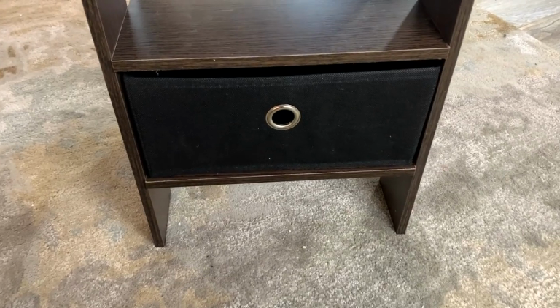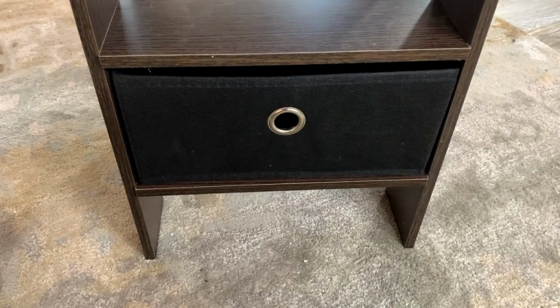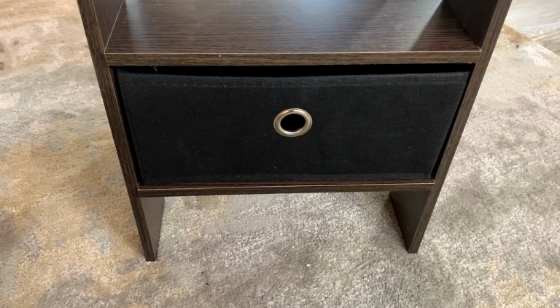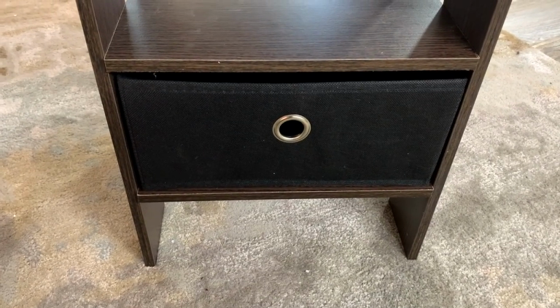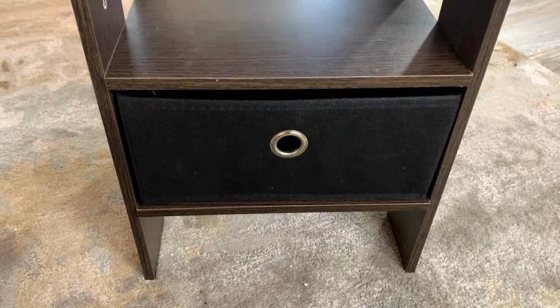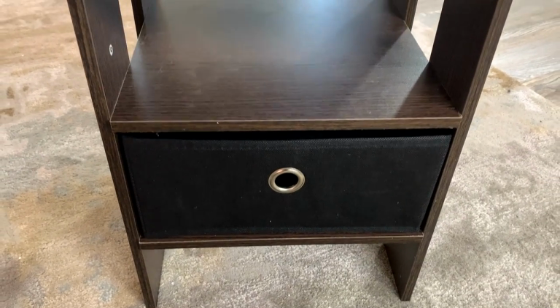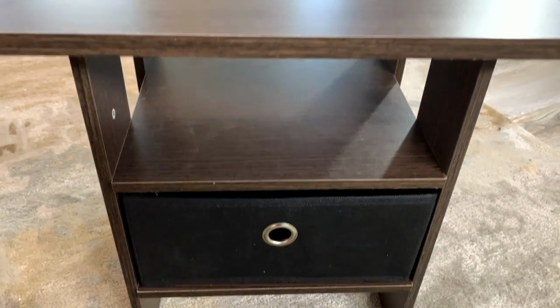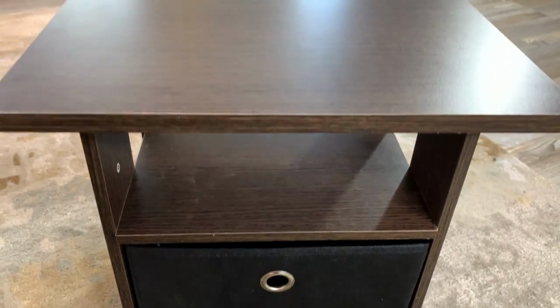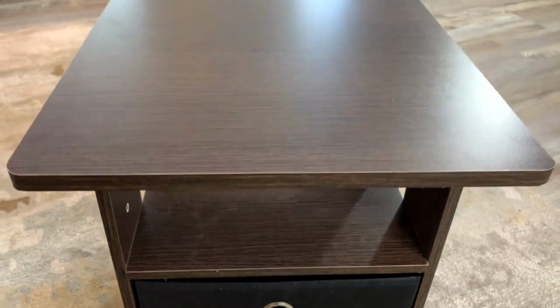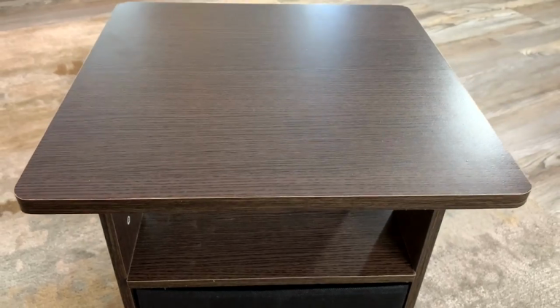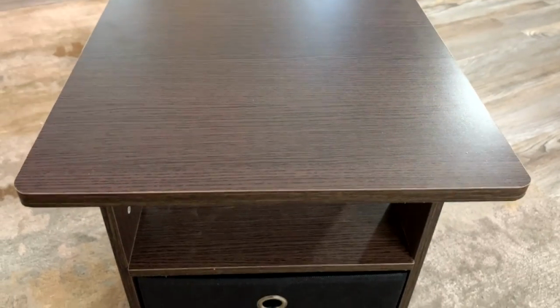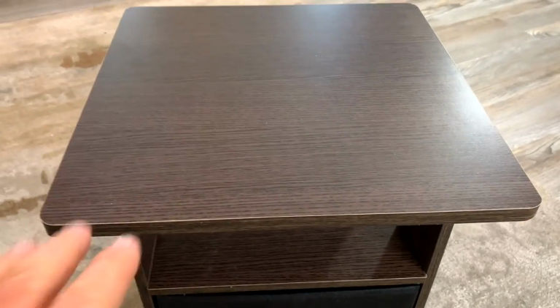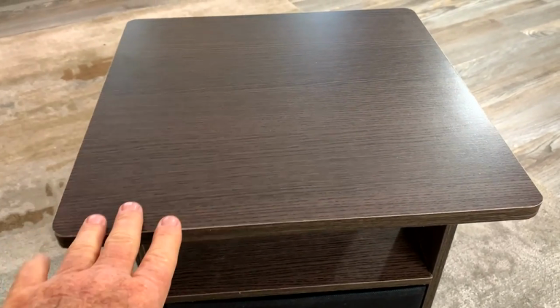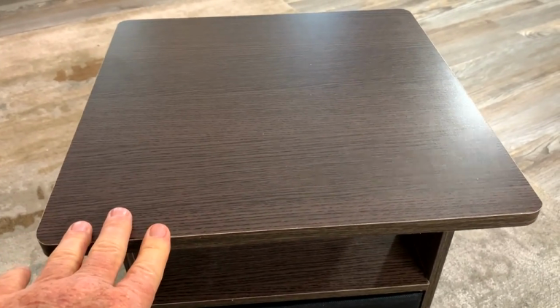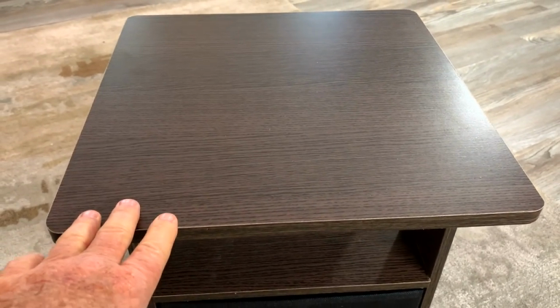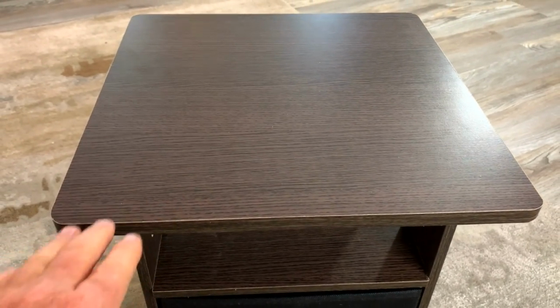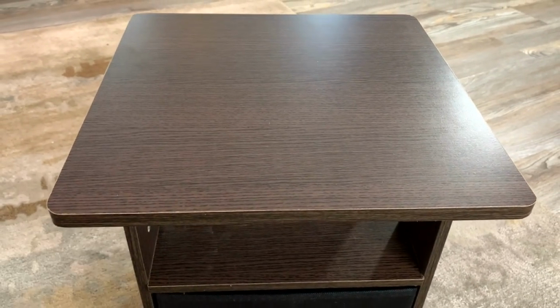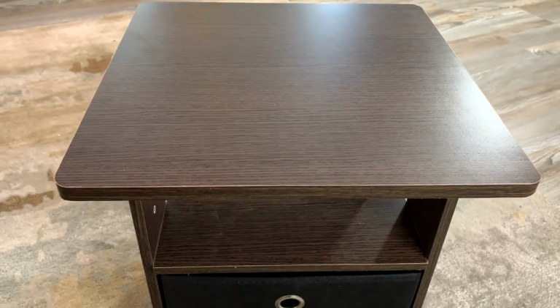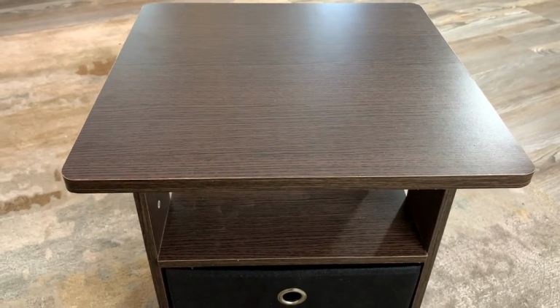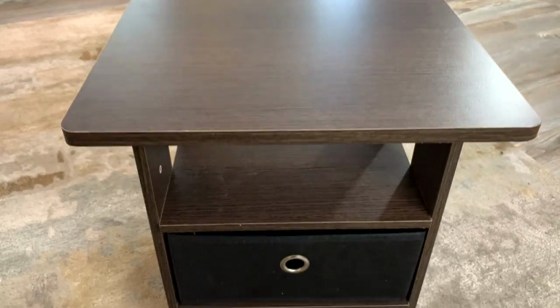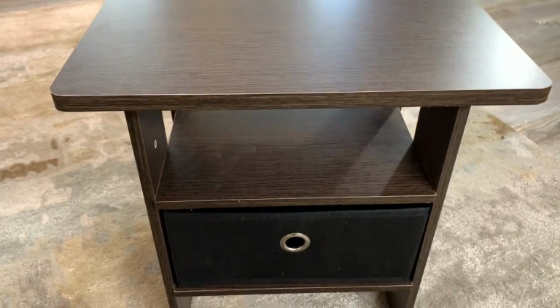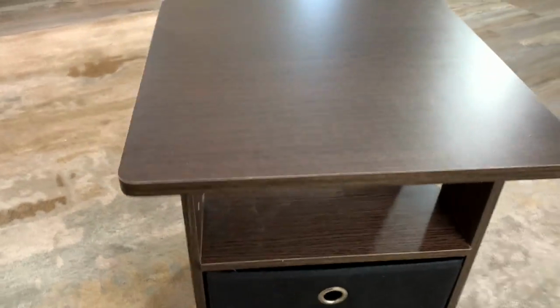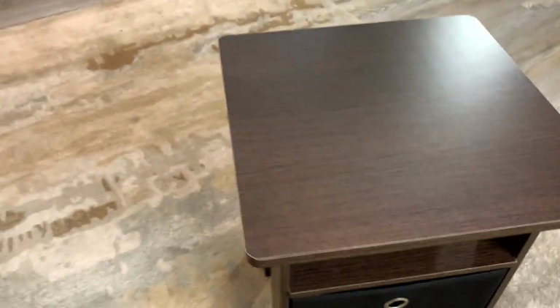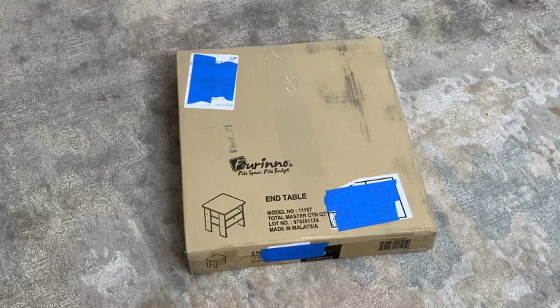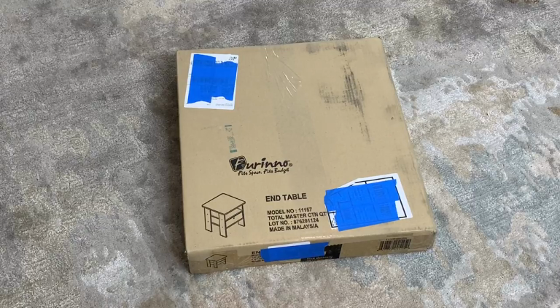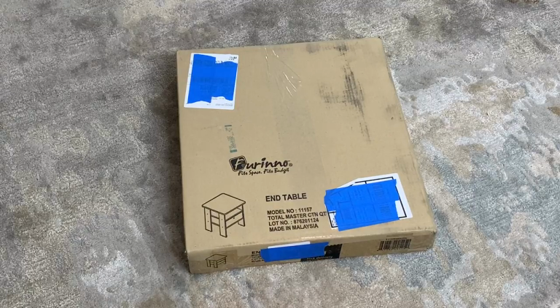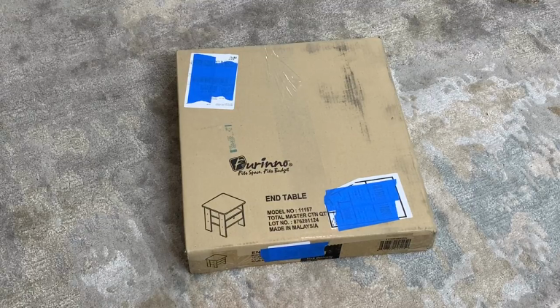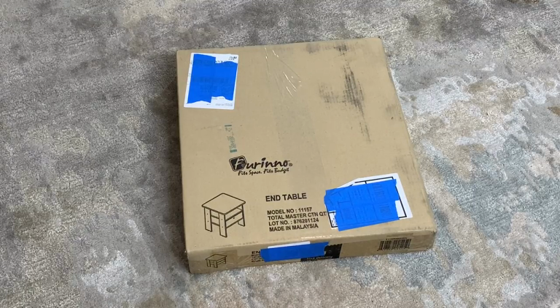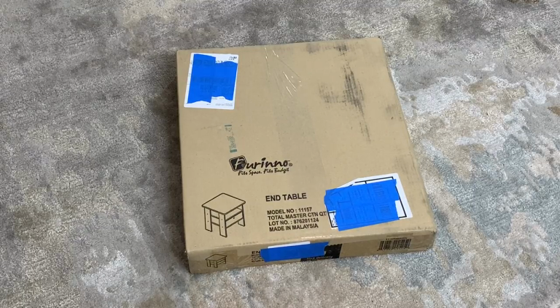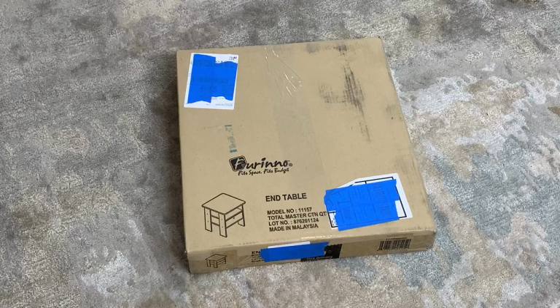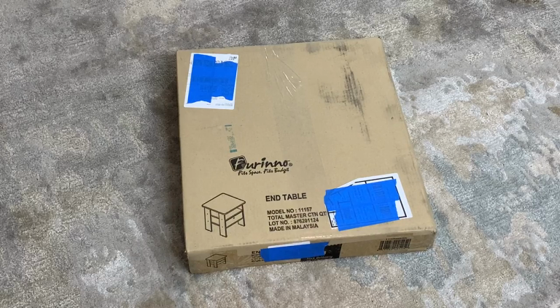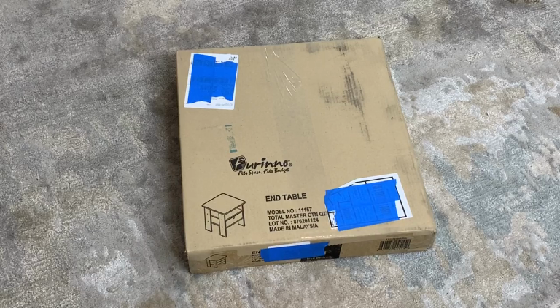Okay, I've got it all put together now. I think this is going to be a nice little table for smaller spaces — it's budget friendly and it looks nice. Hey, I'm Steve and this is the Farino Andrew end table, and this is how it comes to you.